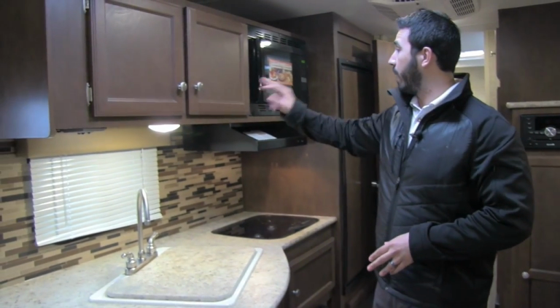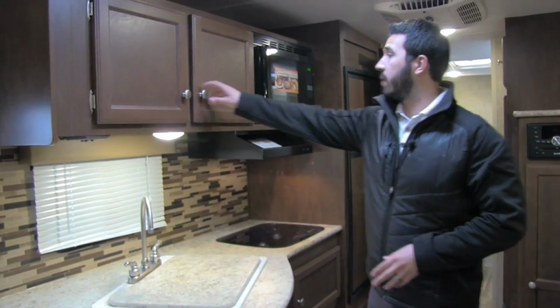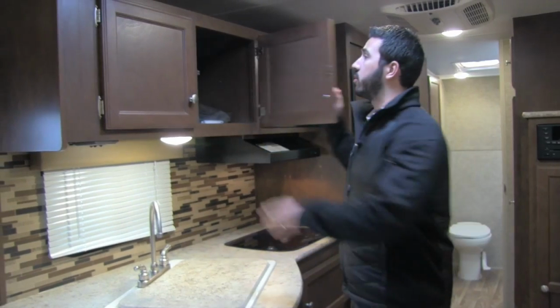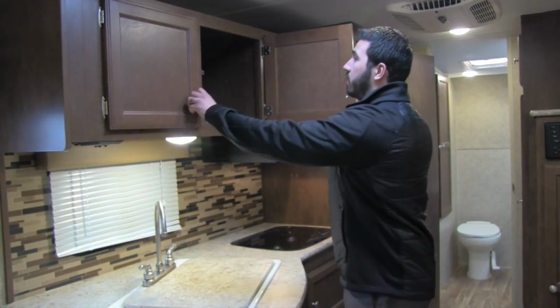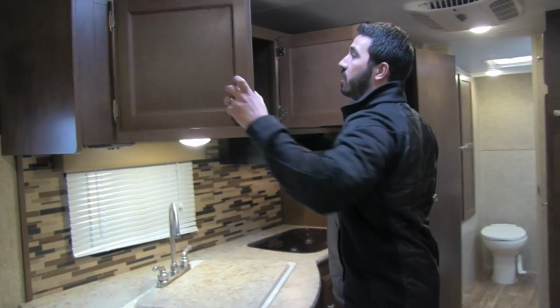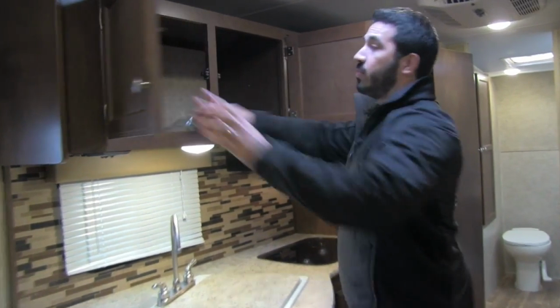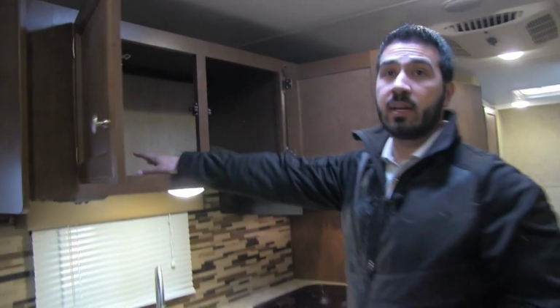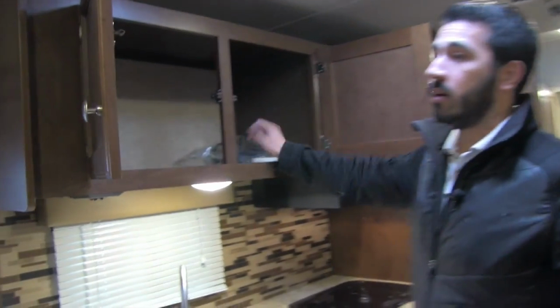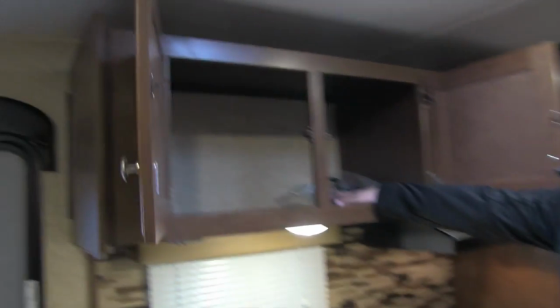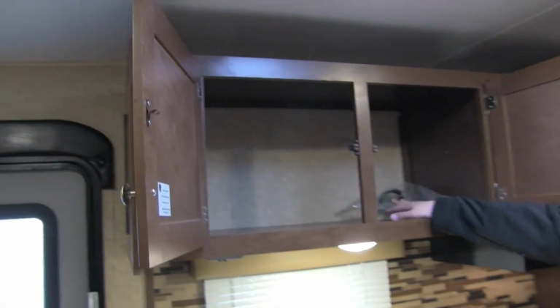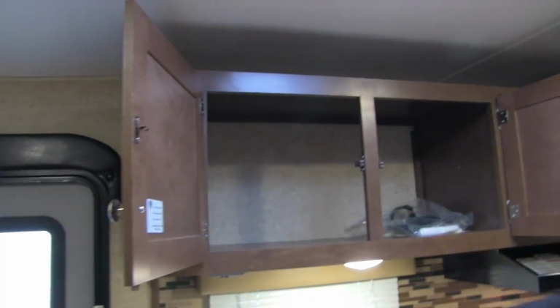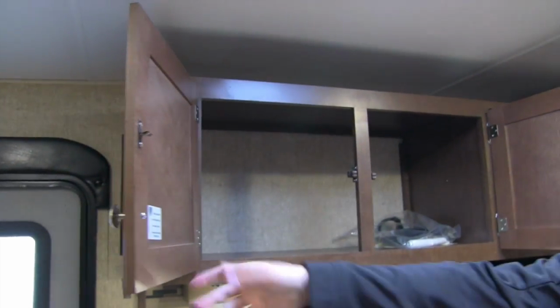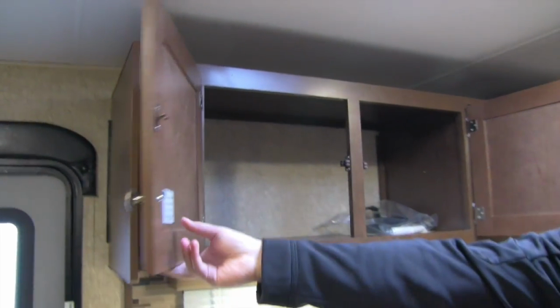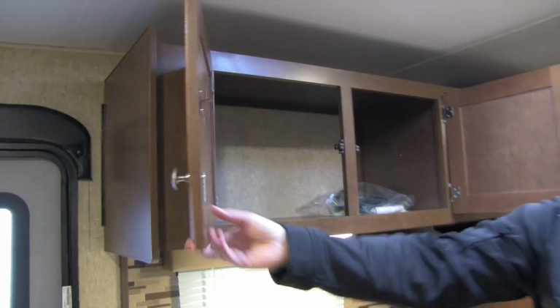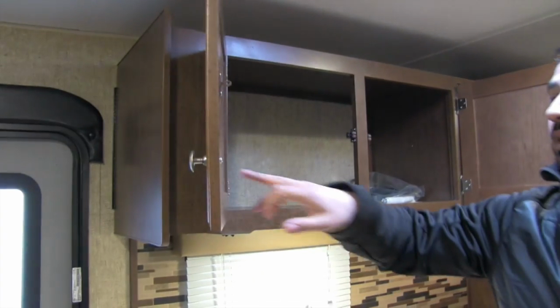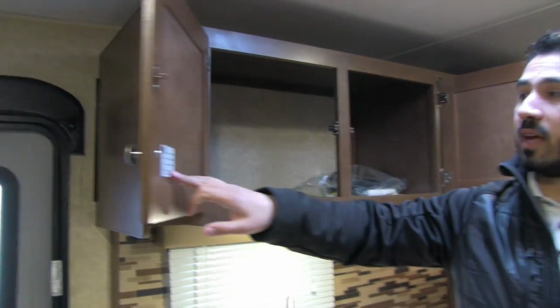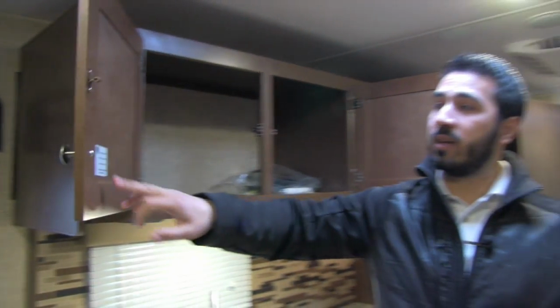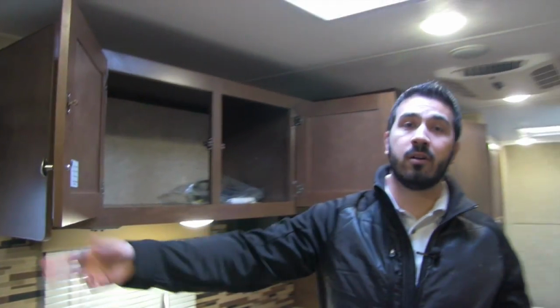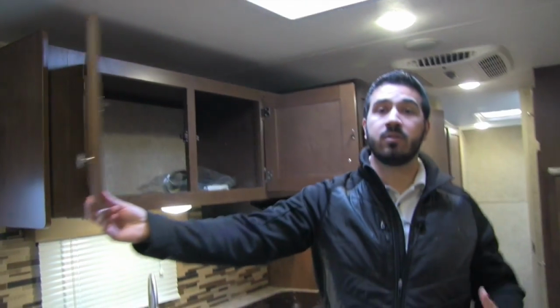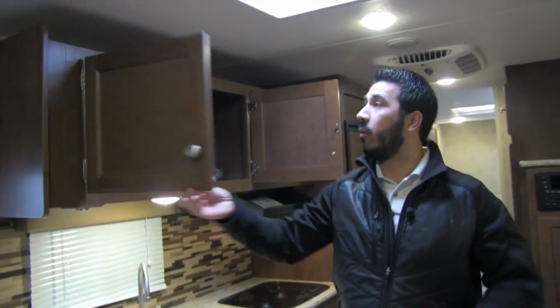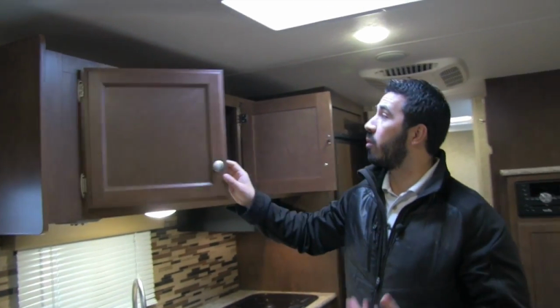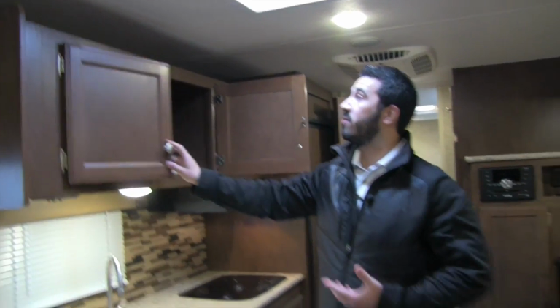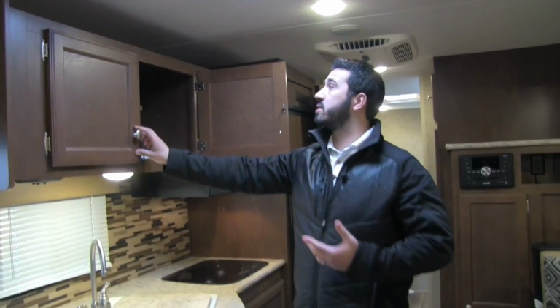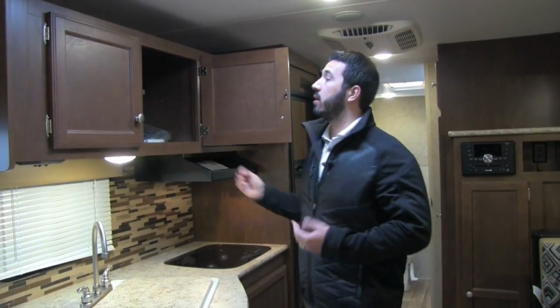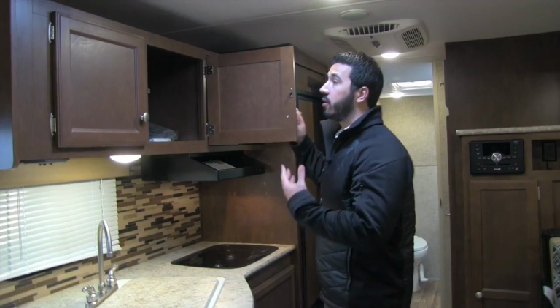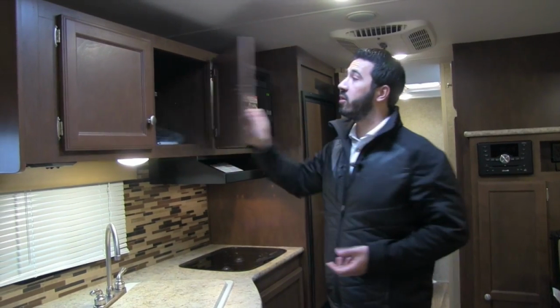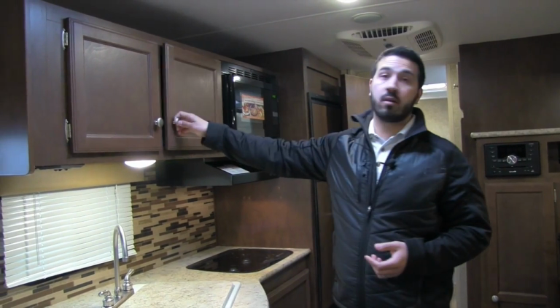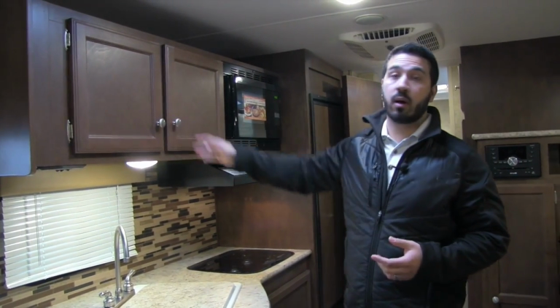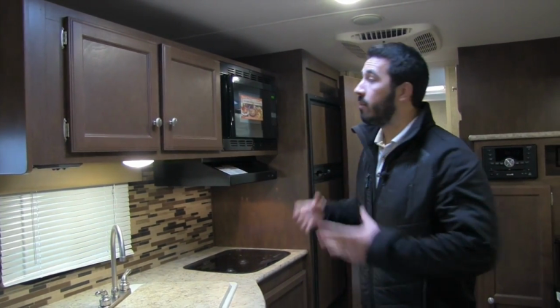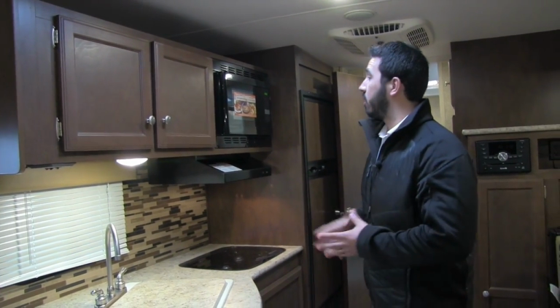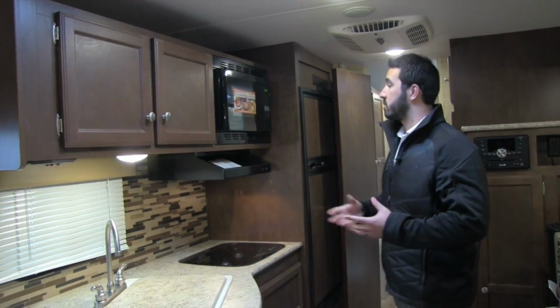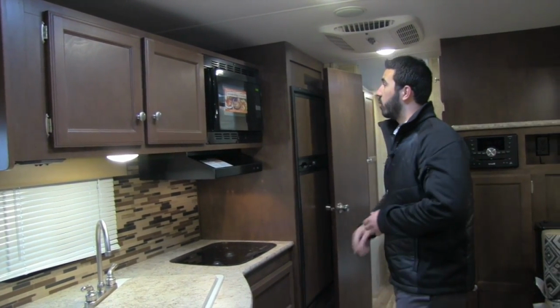Up top there's a nice big pantry. The weight specs are listed here: hitch weight of 500 pounds and overall weight of 4,410 pounds — just under the 4,500-pound mark, making this coach nice and lightweight.